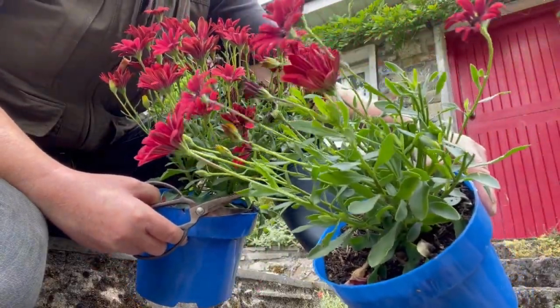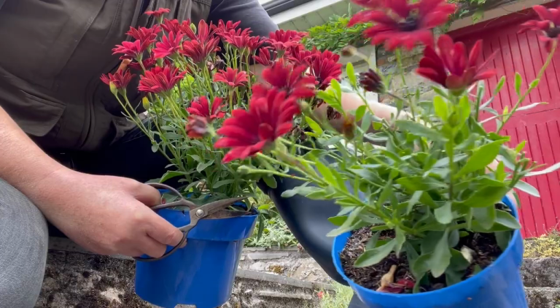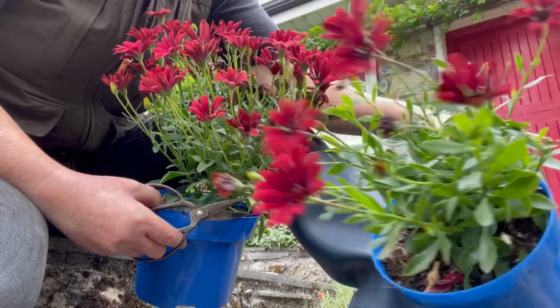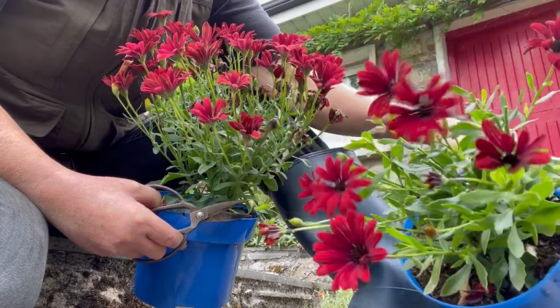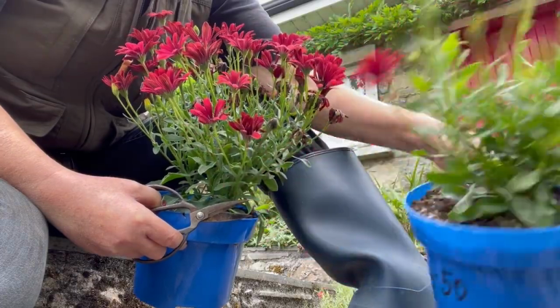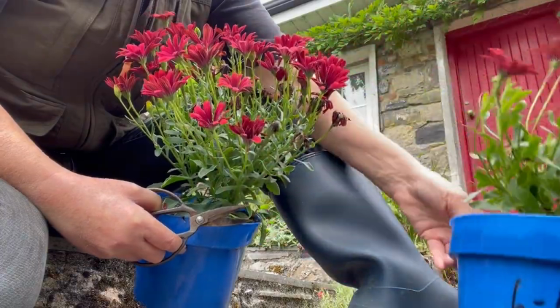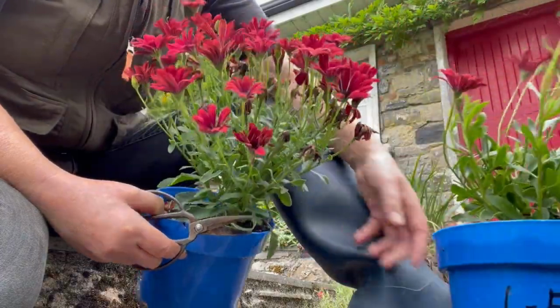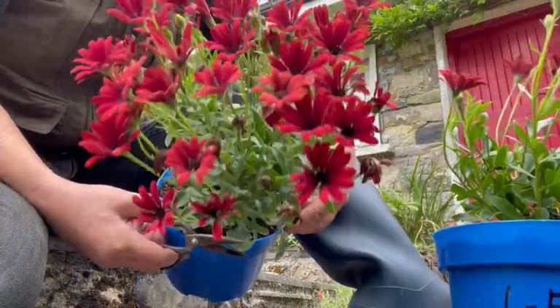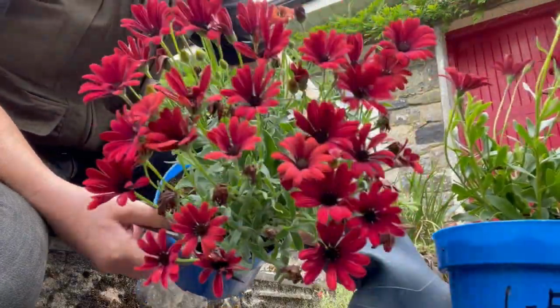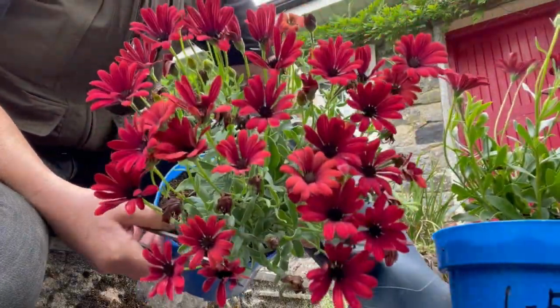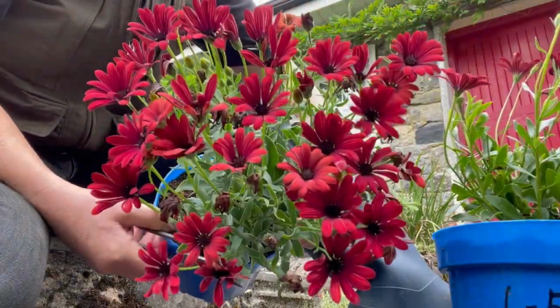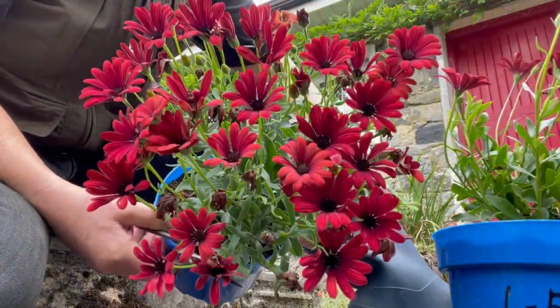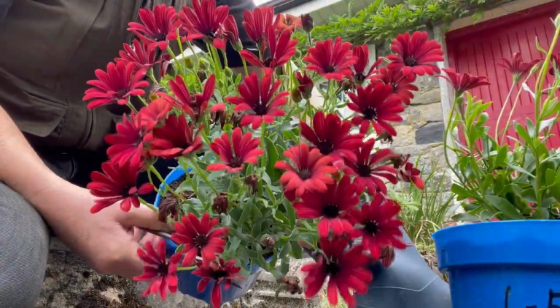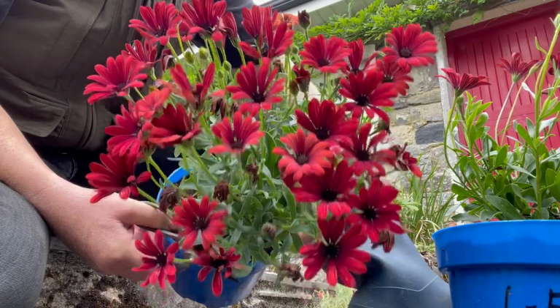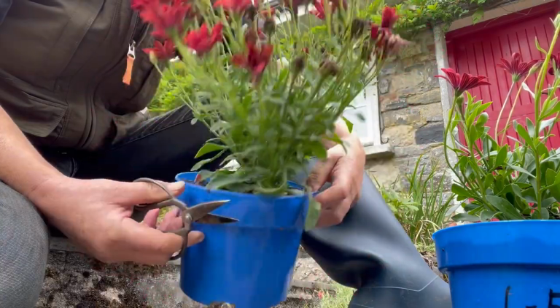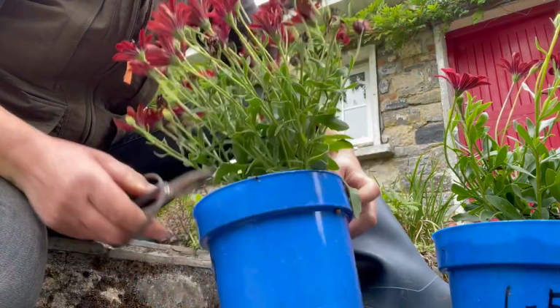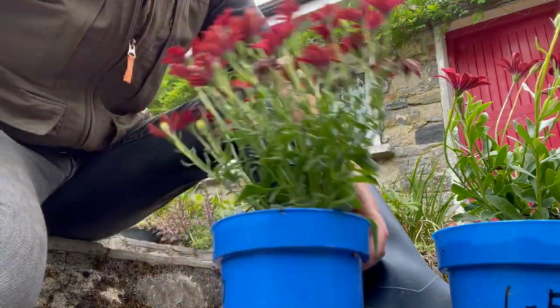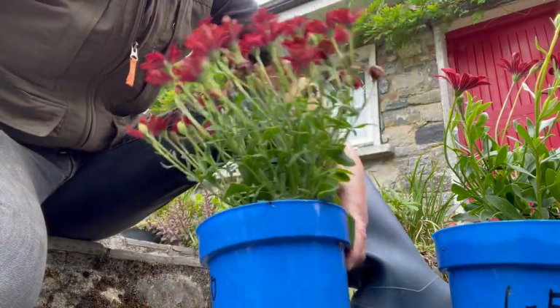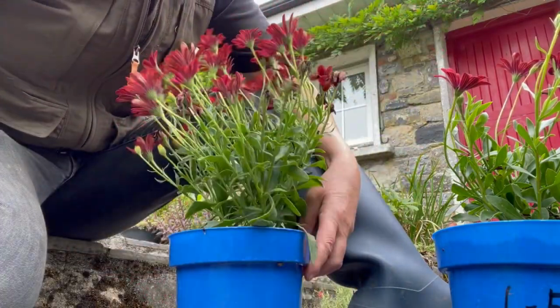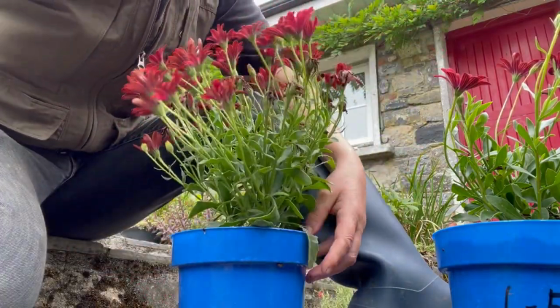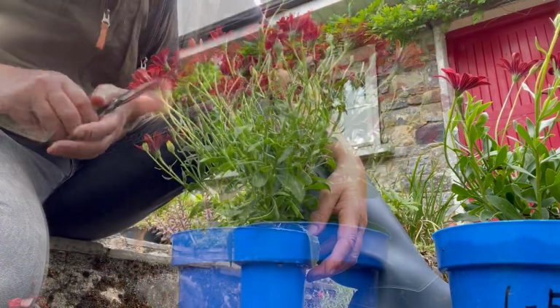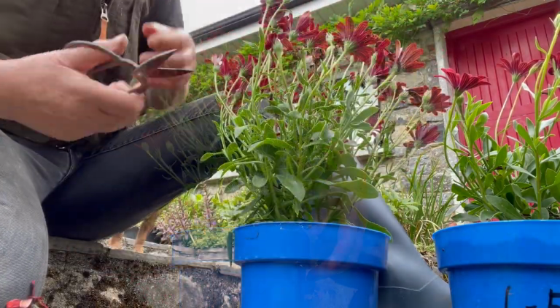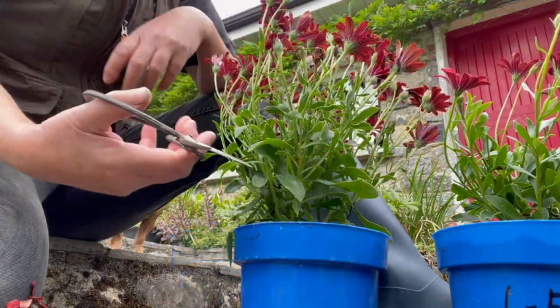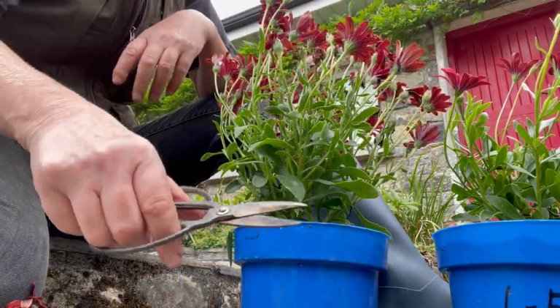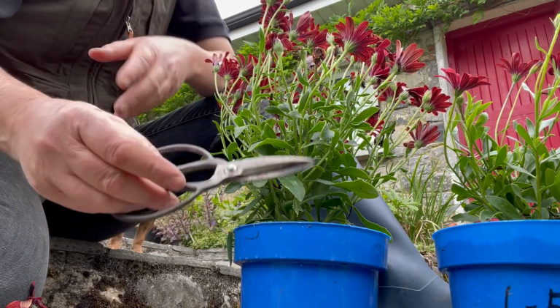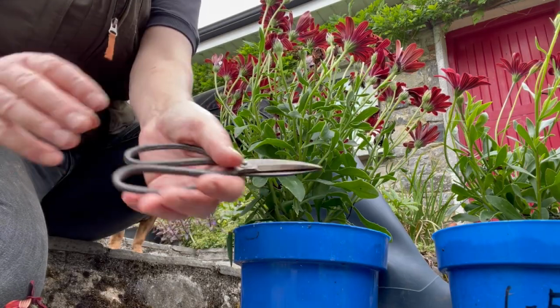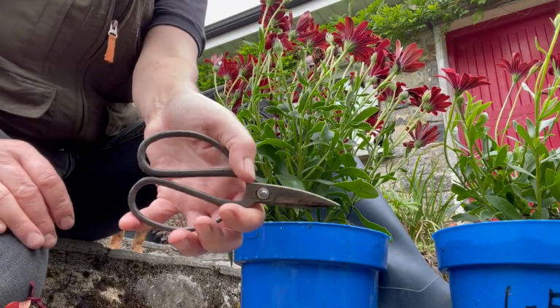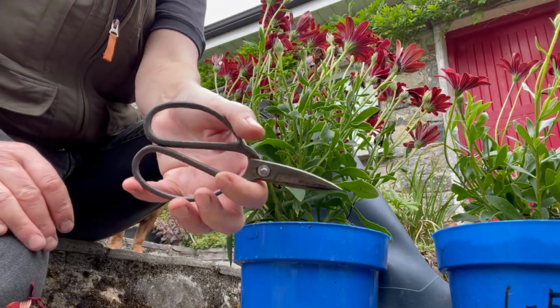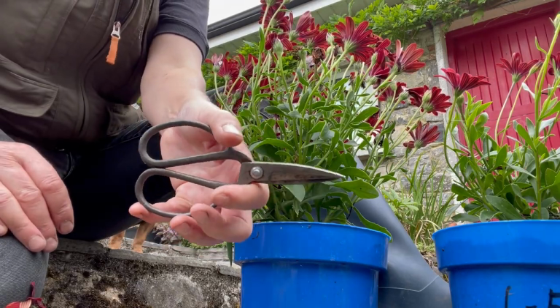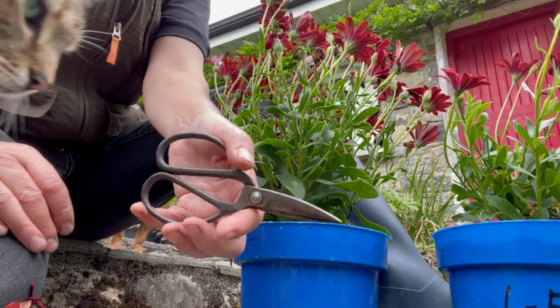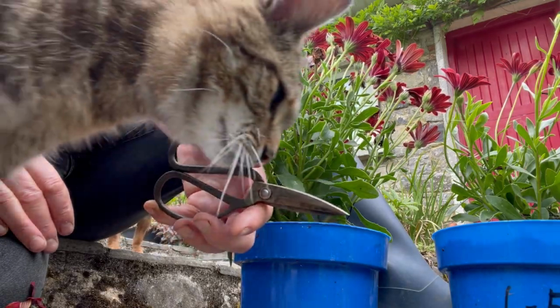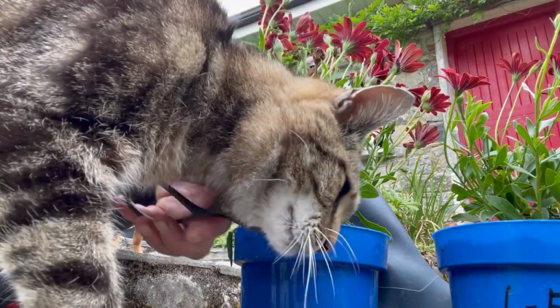They looked a lot more bedraggled and worse when I first got them off the discount shelf. I'm just doing another pruning back before I pot them up. I forgot — I should explain my lovely bonsai scissors that I got.